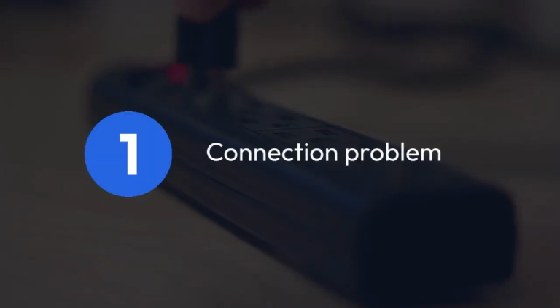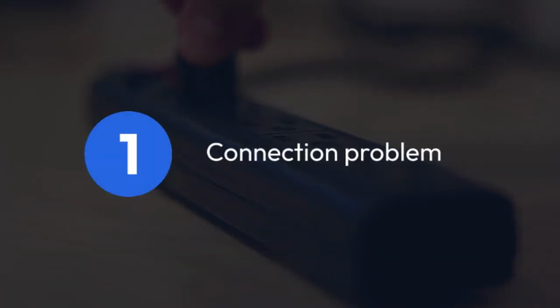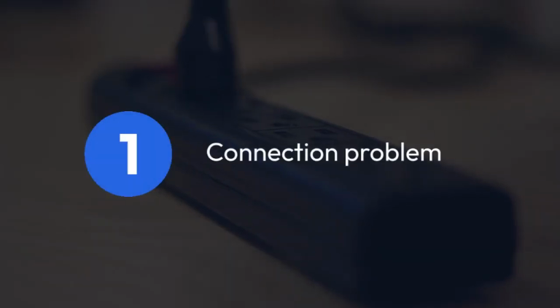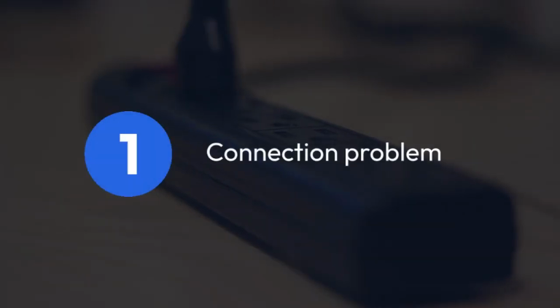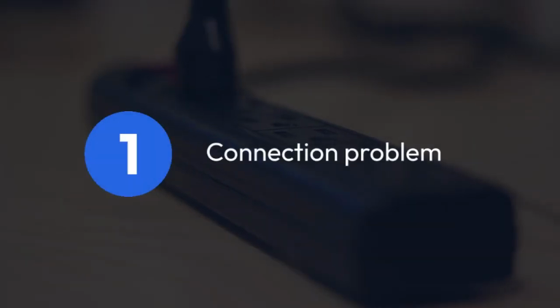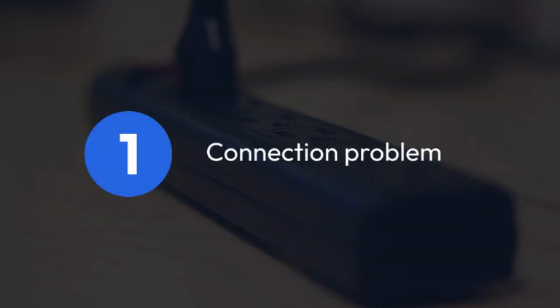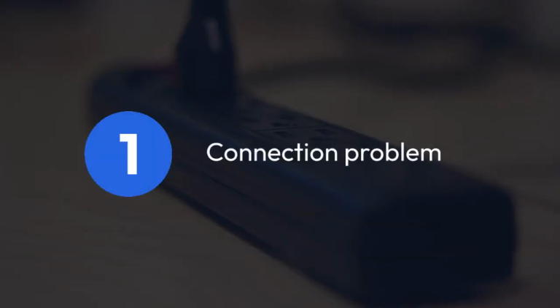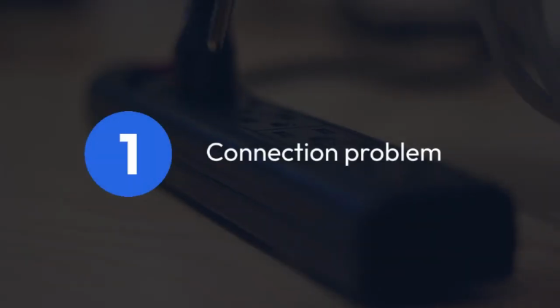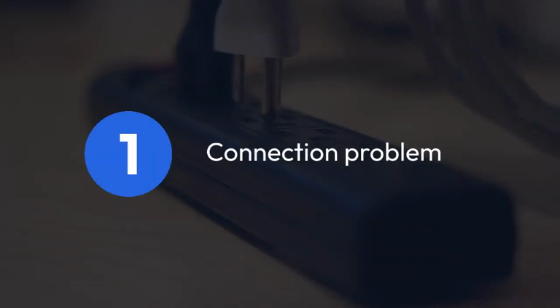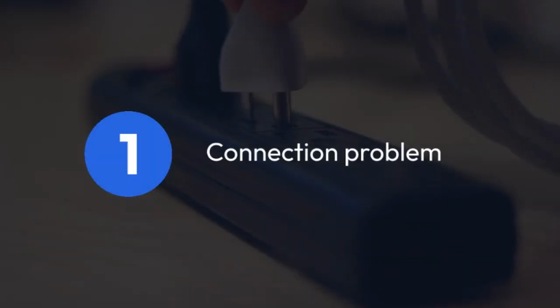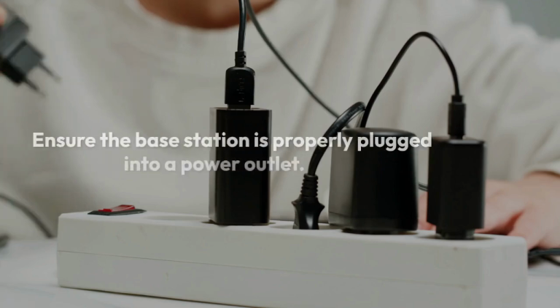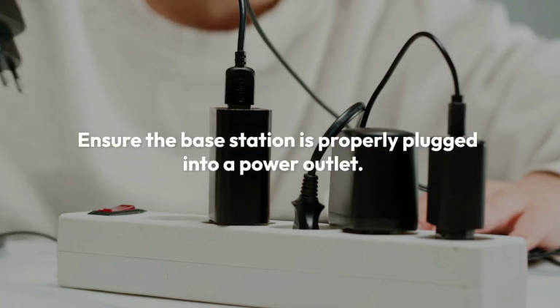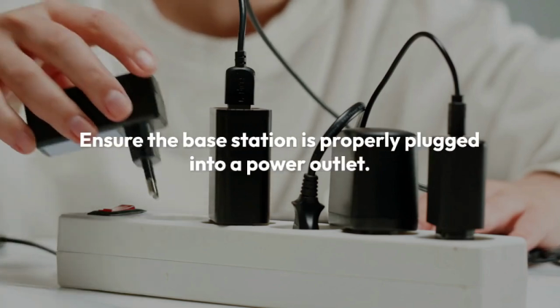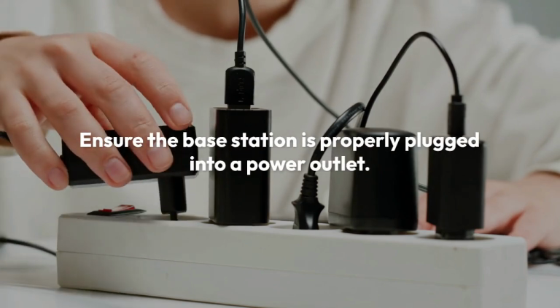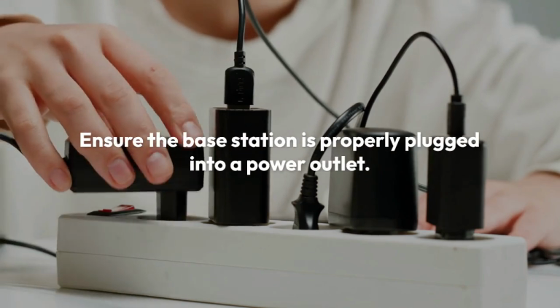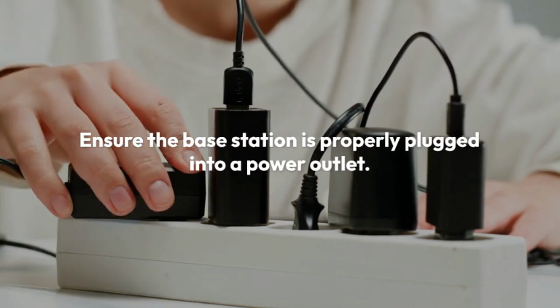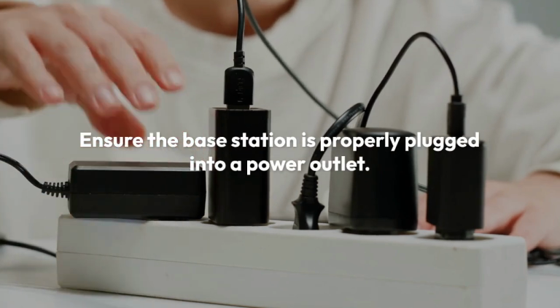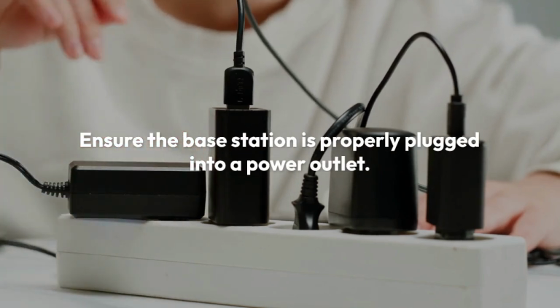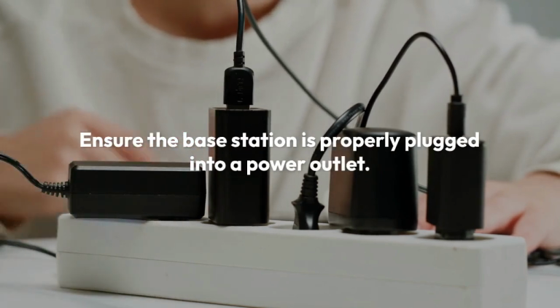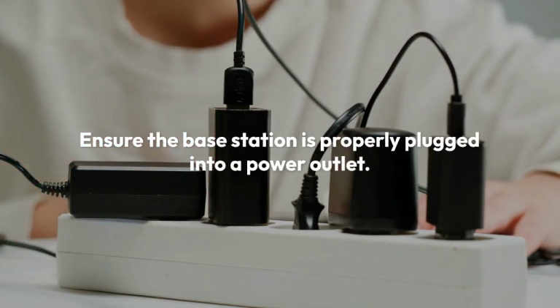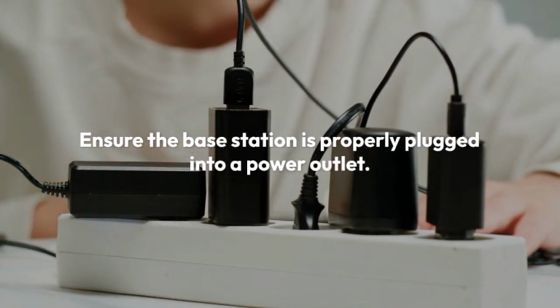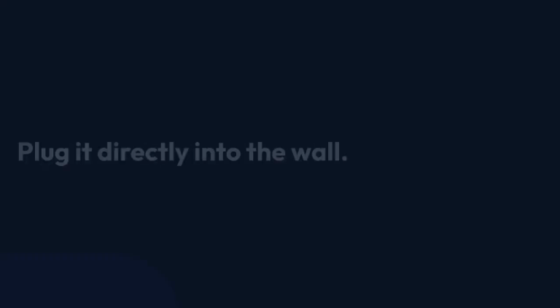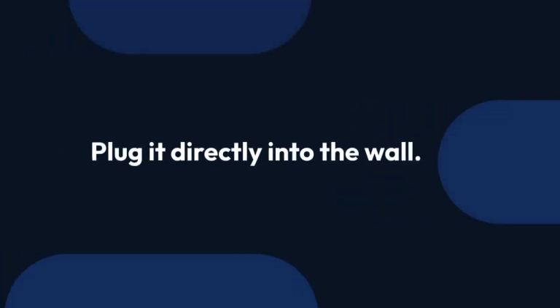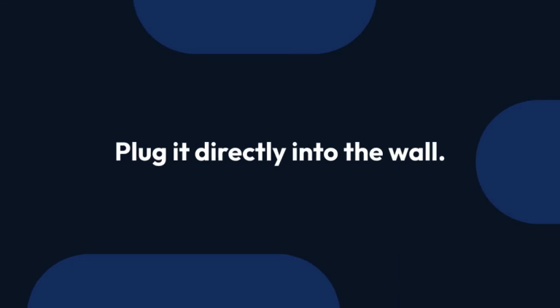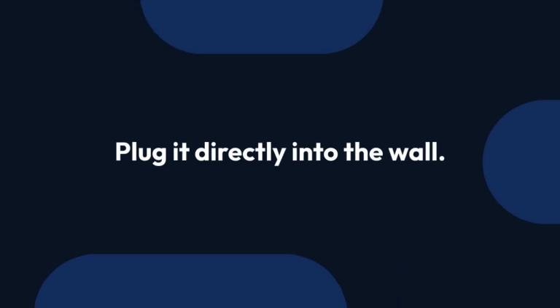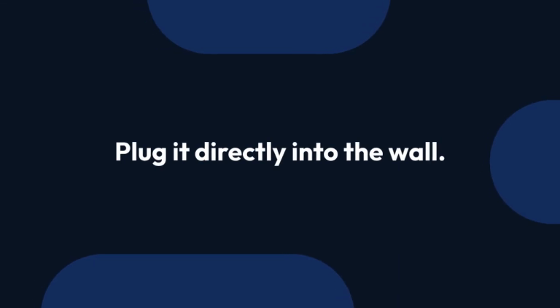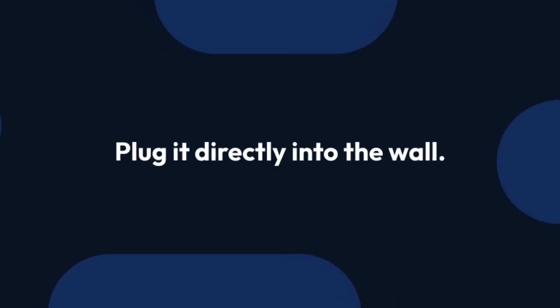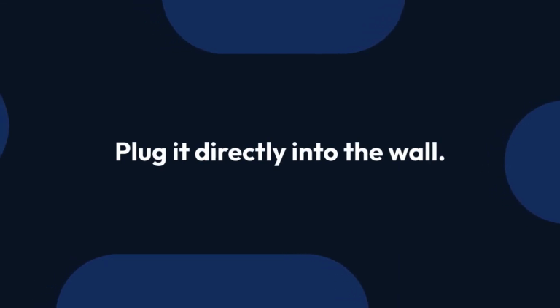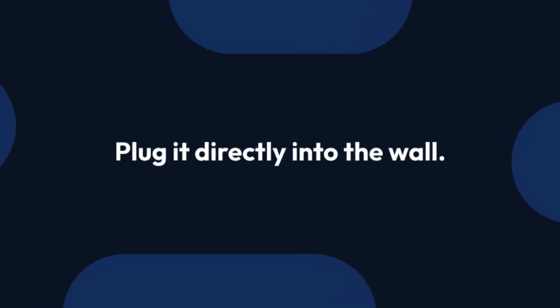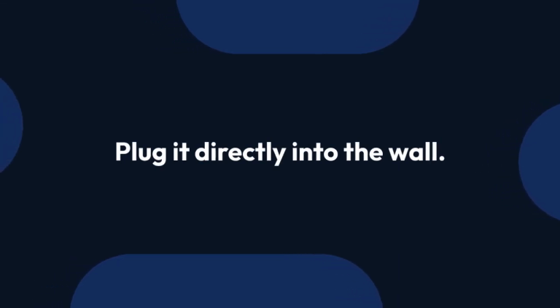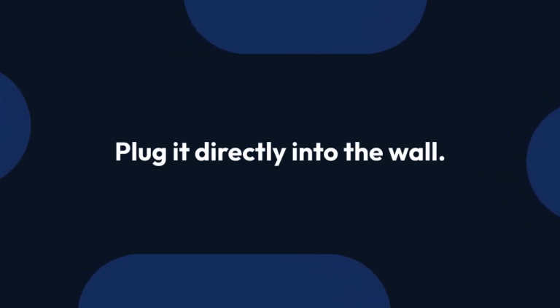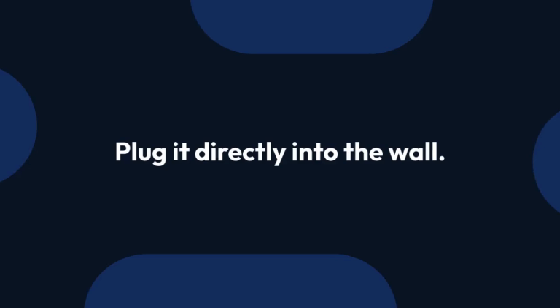The most common reason for flashing lights is a connection problem. First, ensure the base station is properly plugged into a power outlet. Don't use a power strip or surge protector — plug it directly into the wall.